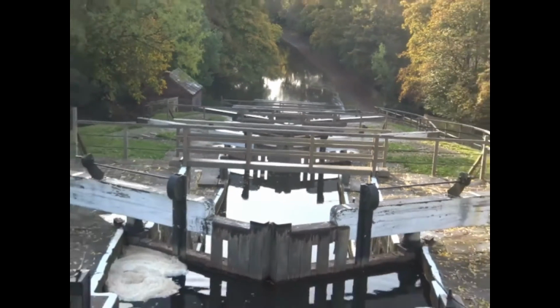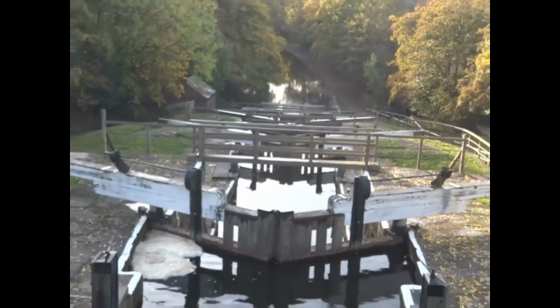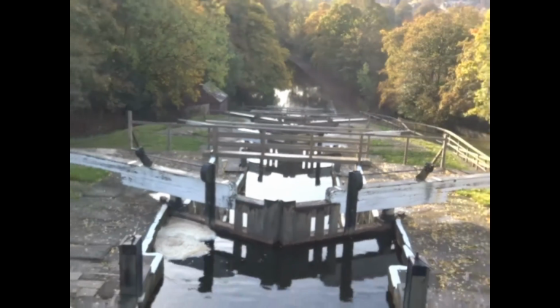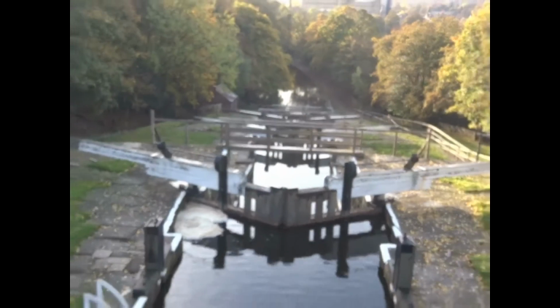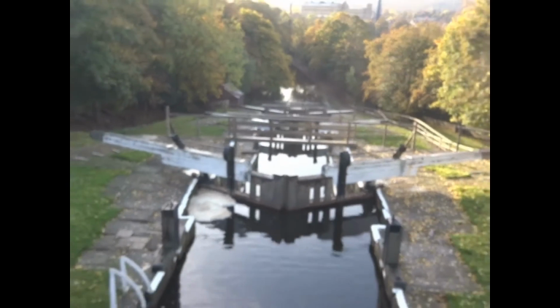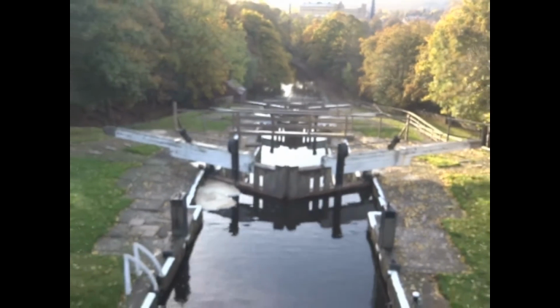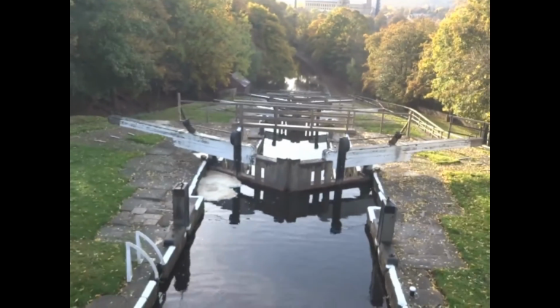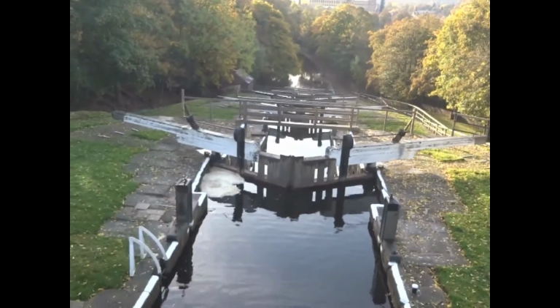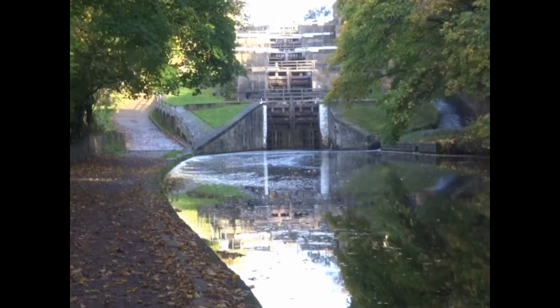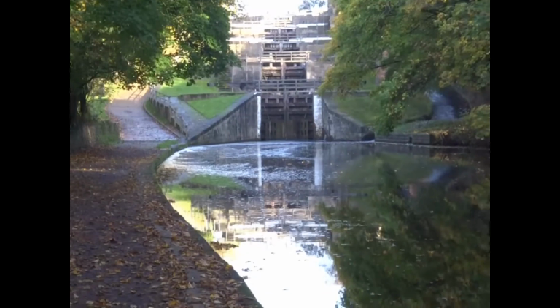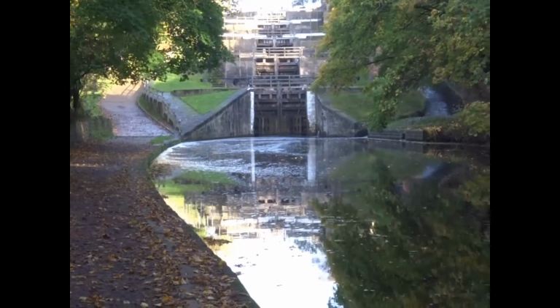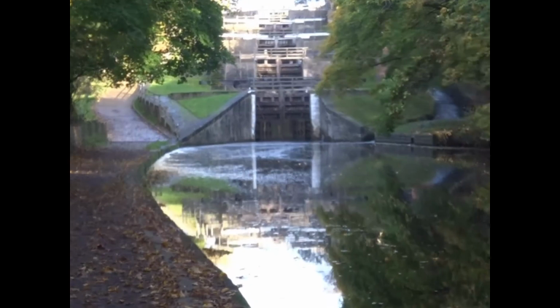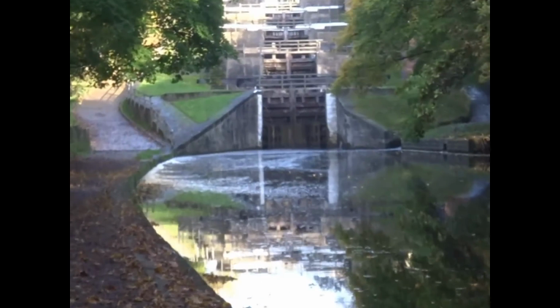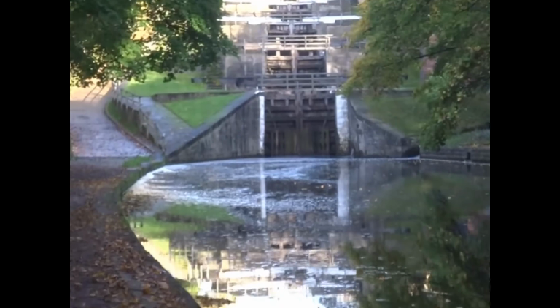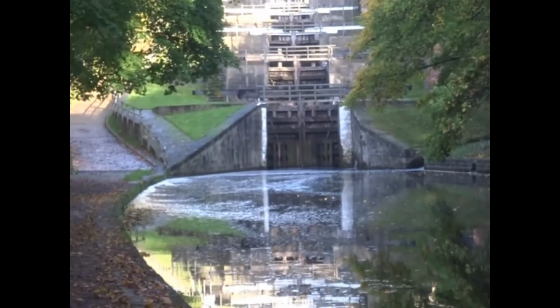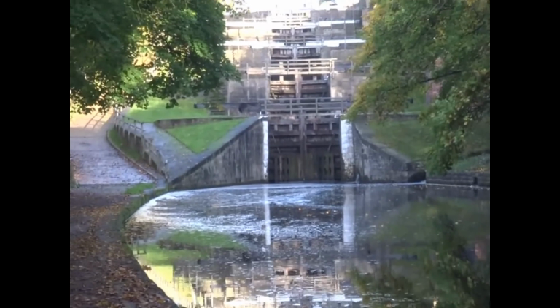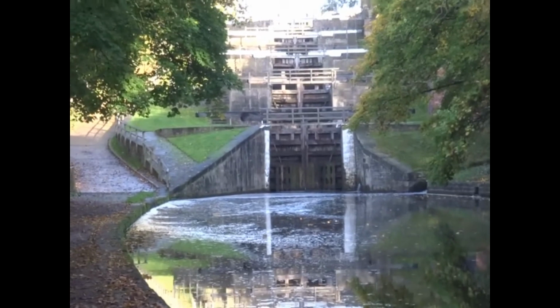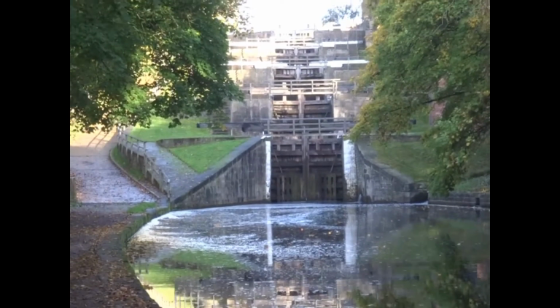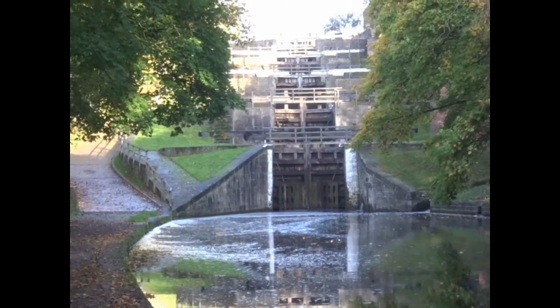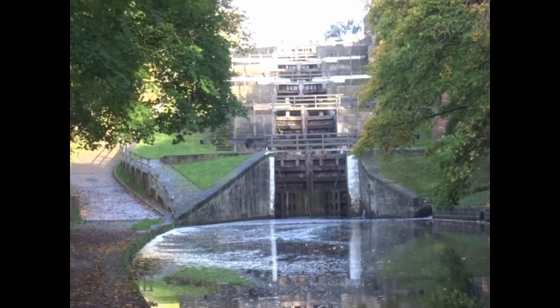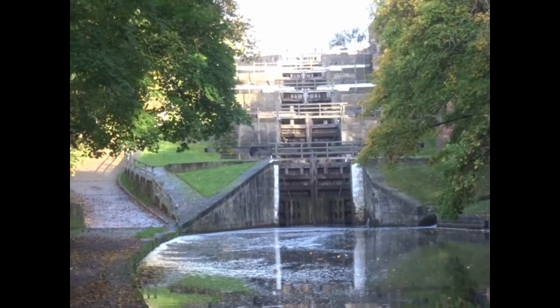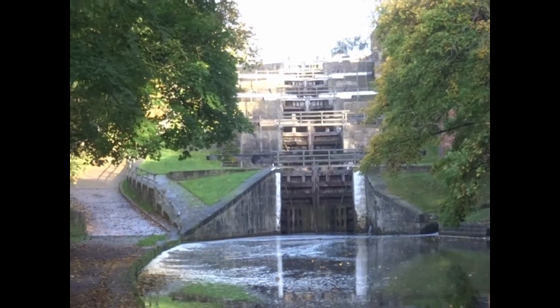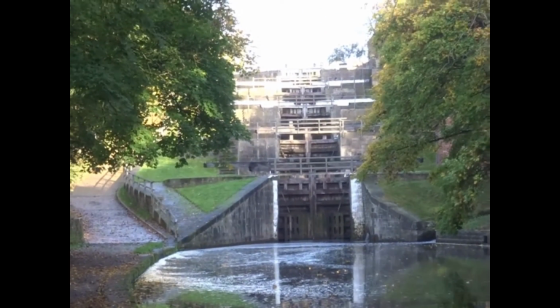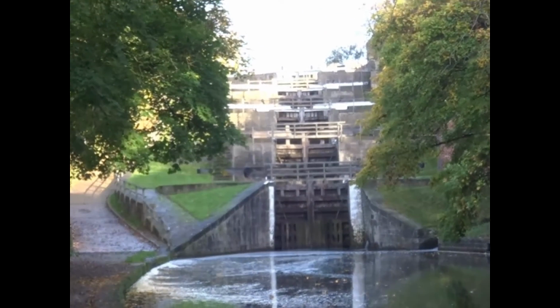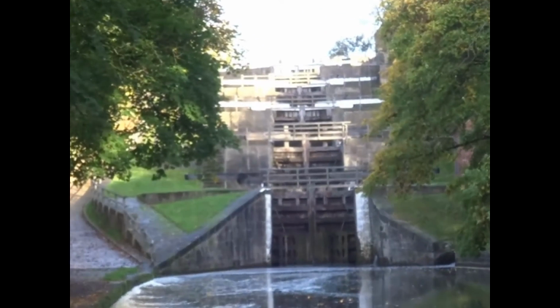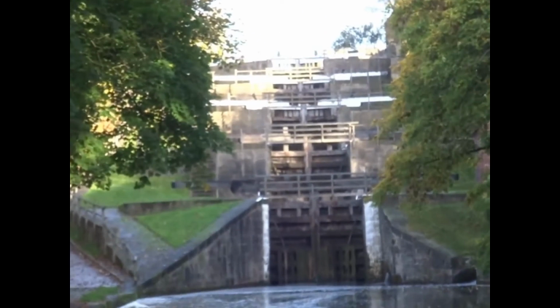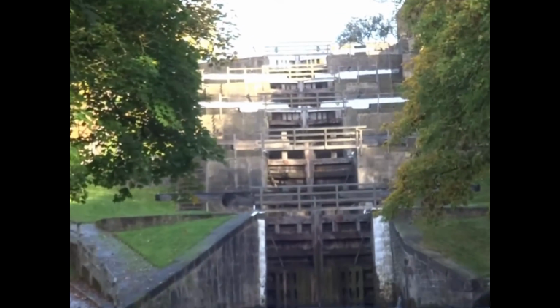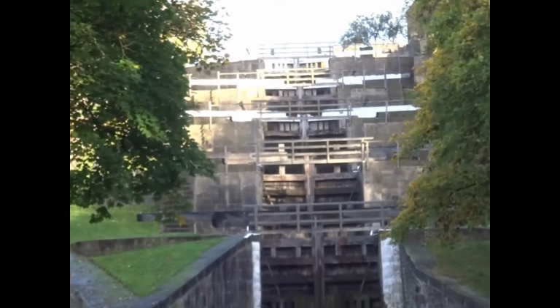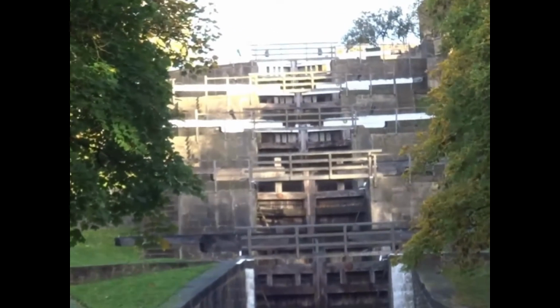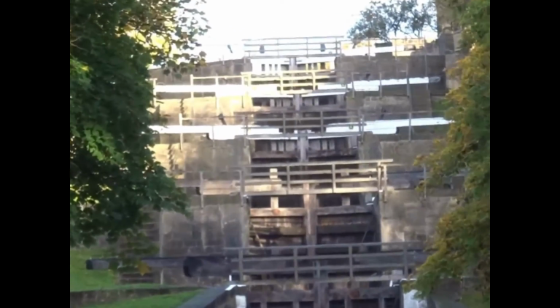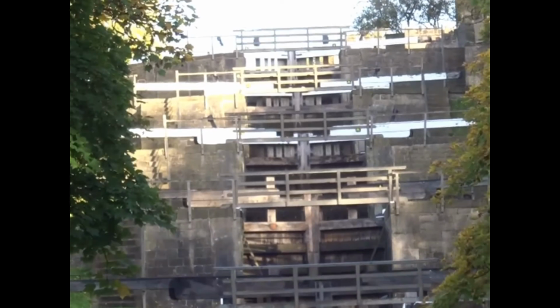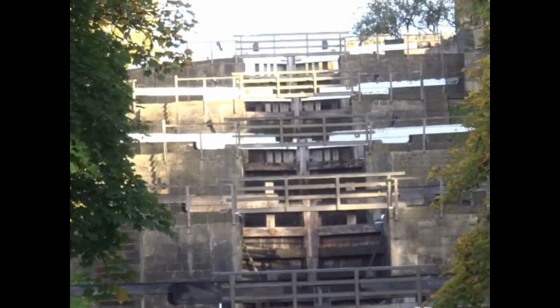During the Second World War, part of the canal was used as one of the lines of defence in case of German invasion. It had tank traps, bunkers and block houses along its length.